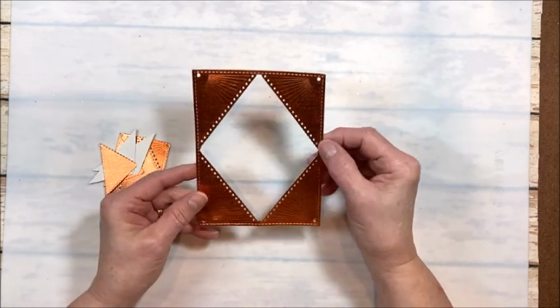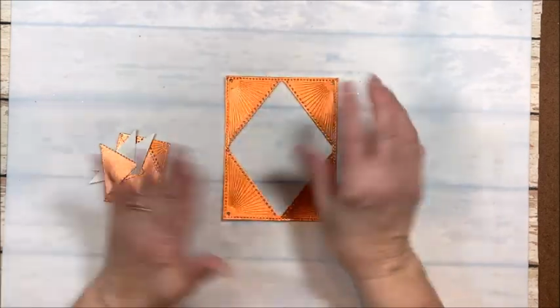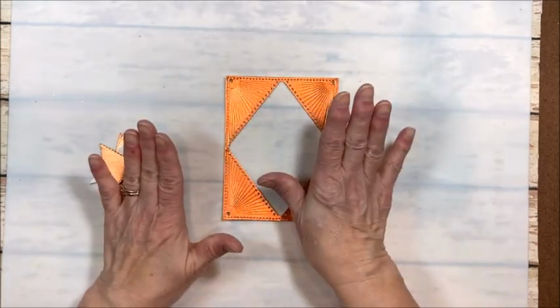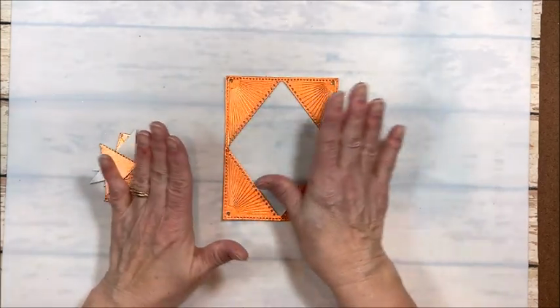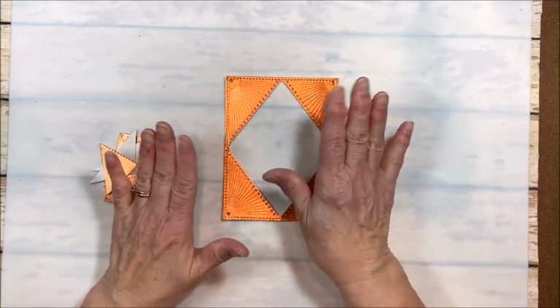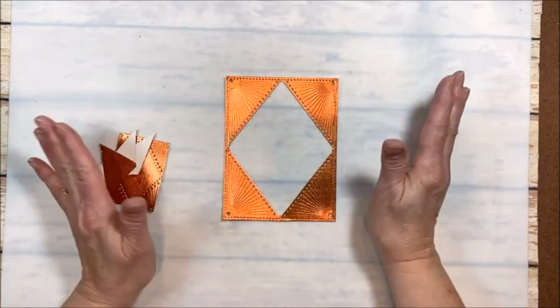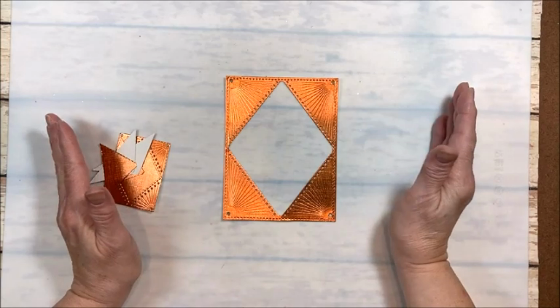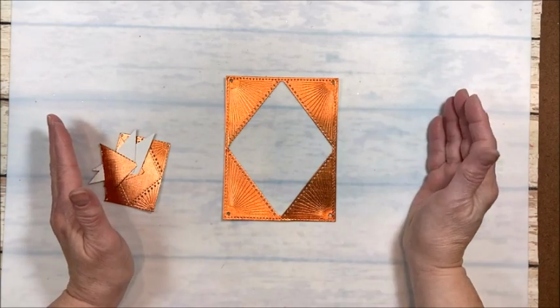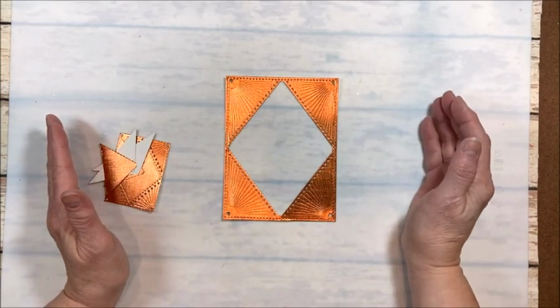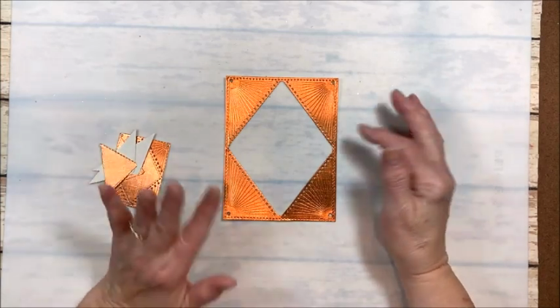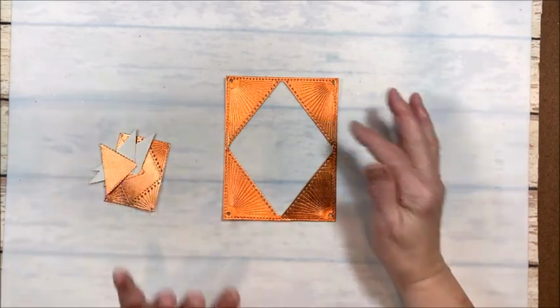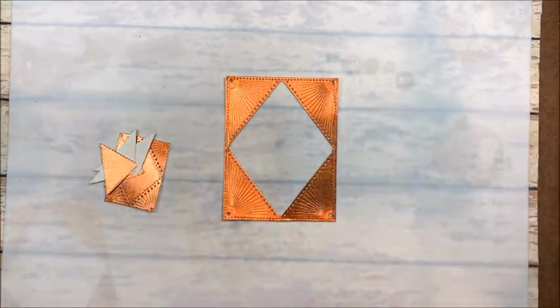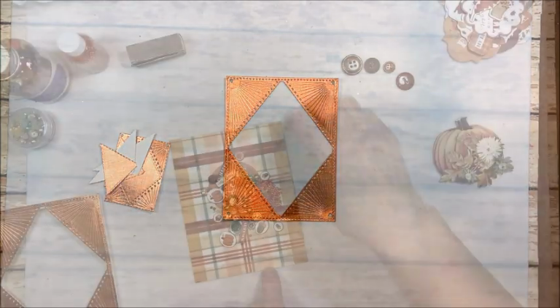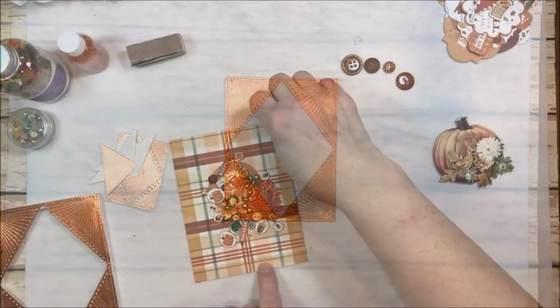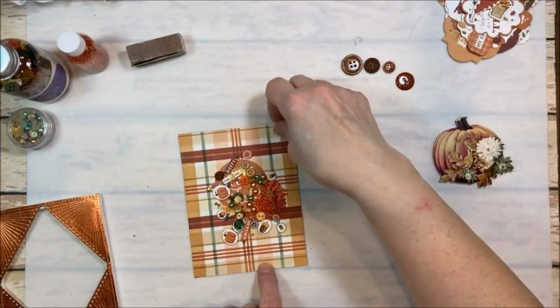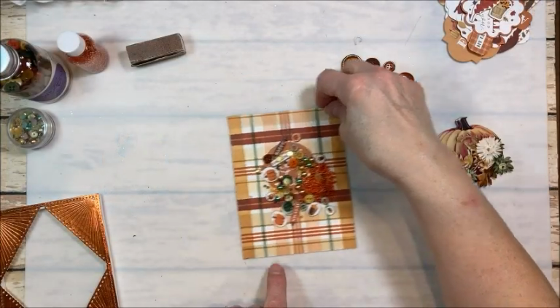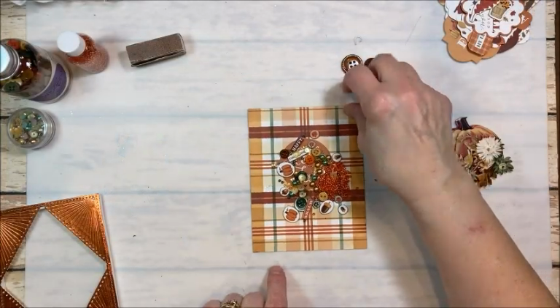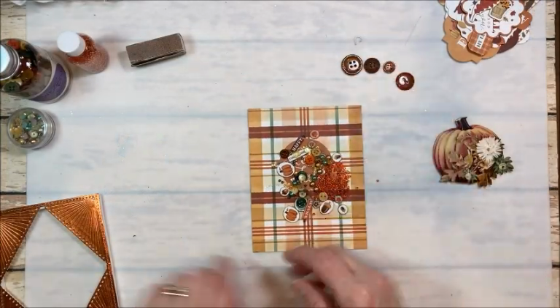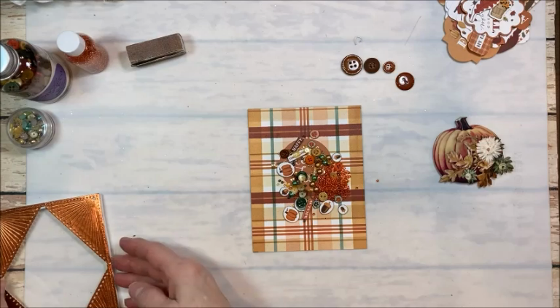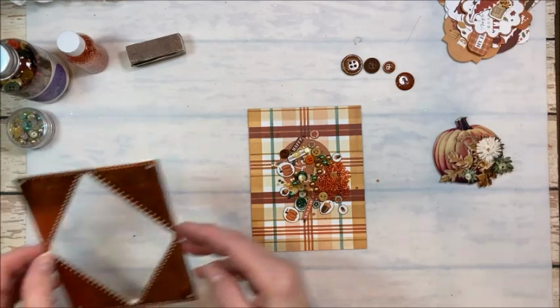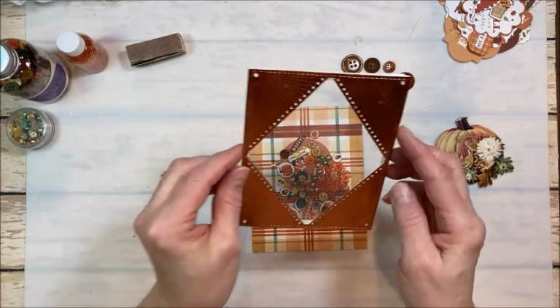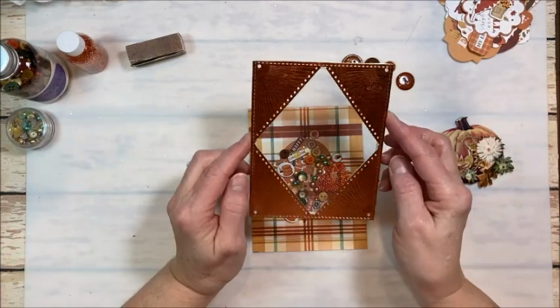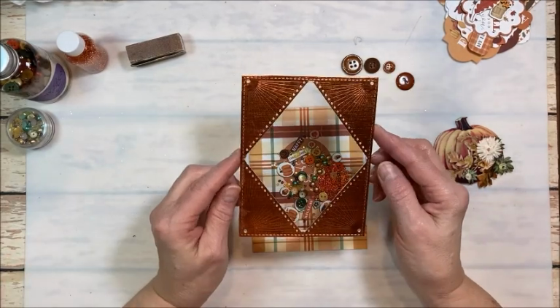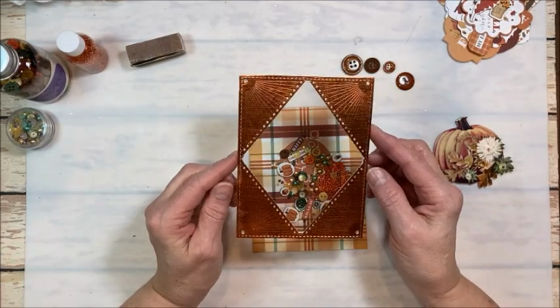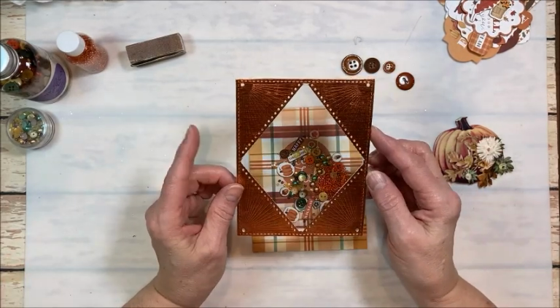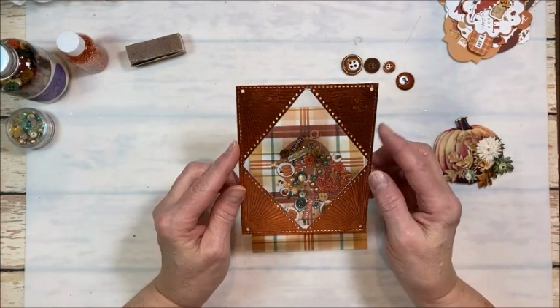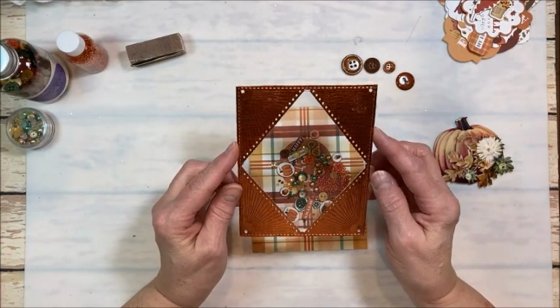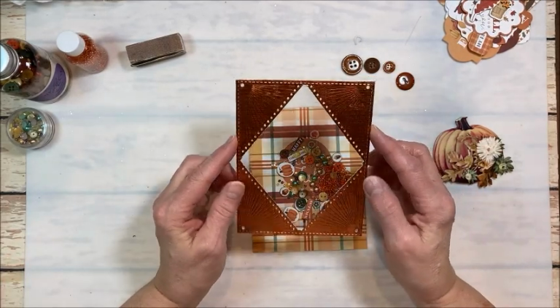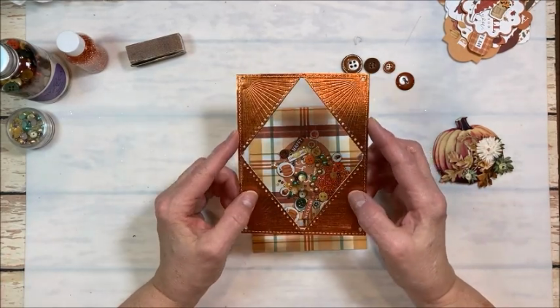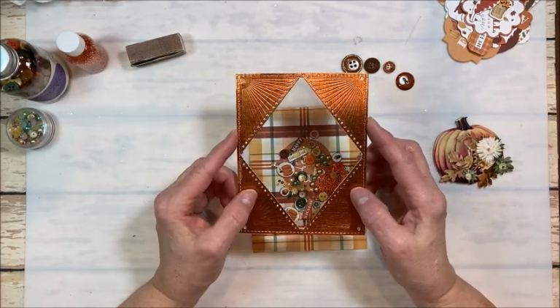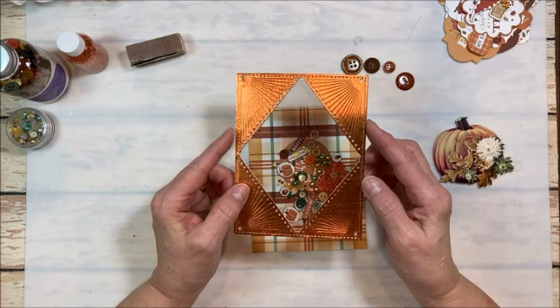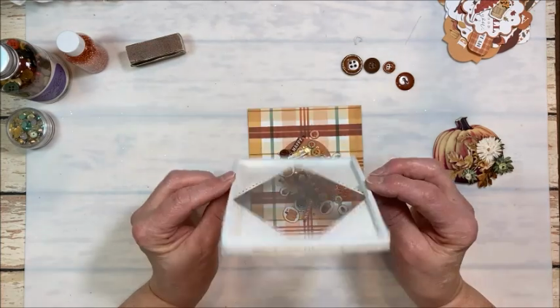So let me get my stuff together and get organized, and I'll come back and show you what we're making today. What I decided to do is turn this into a shaker element — it's just perfect because of the aperture and the center.